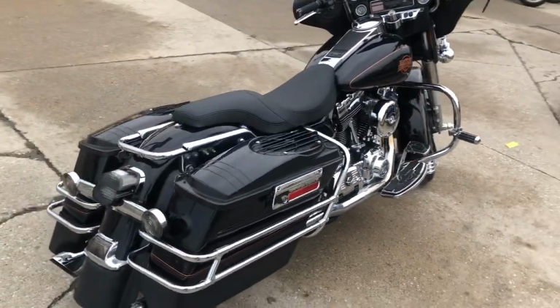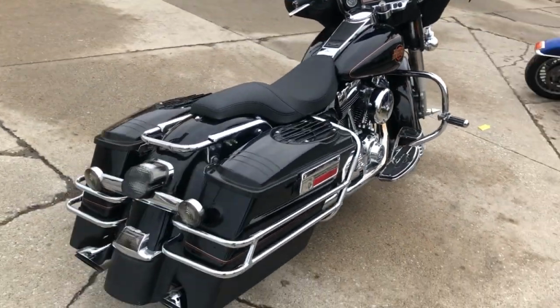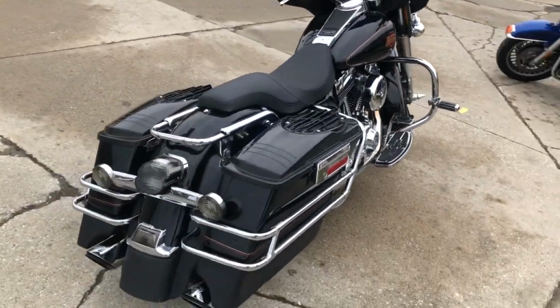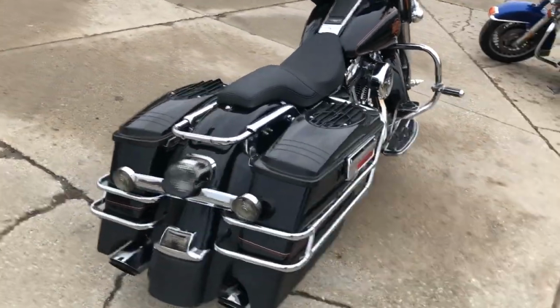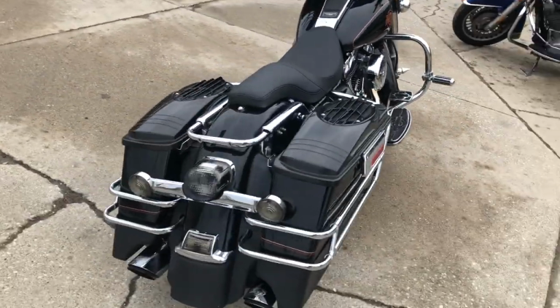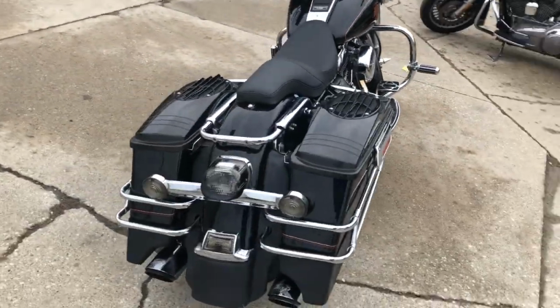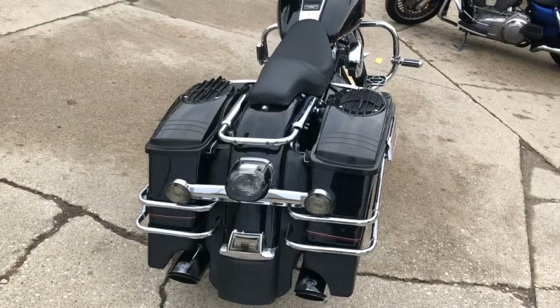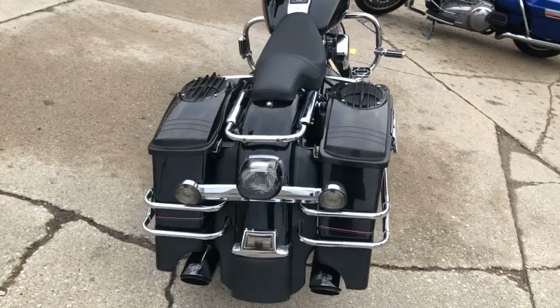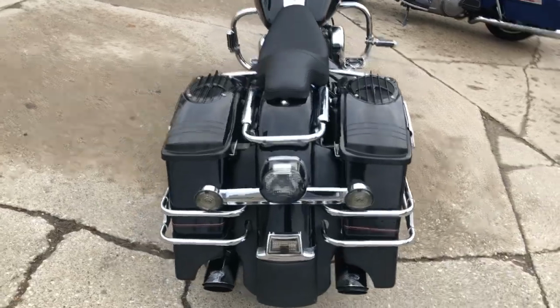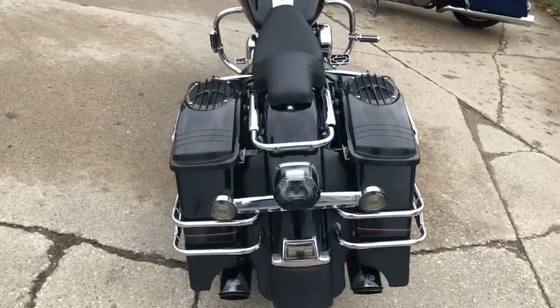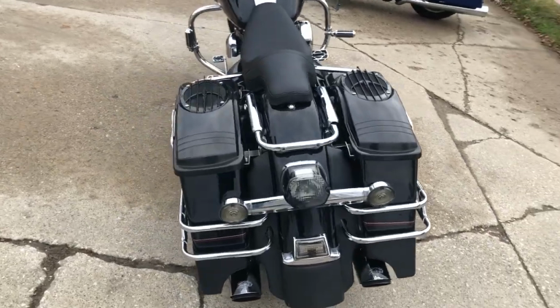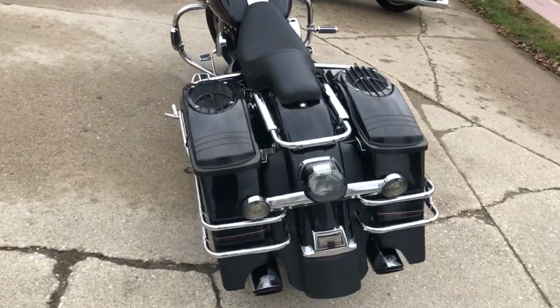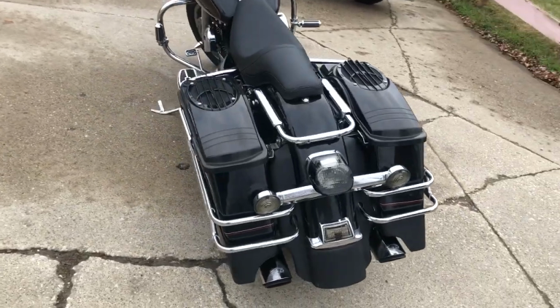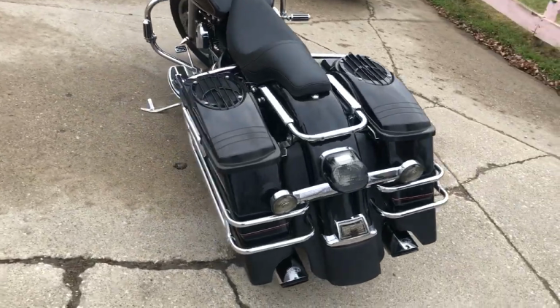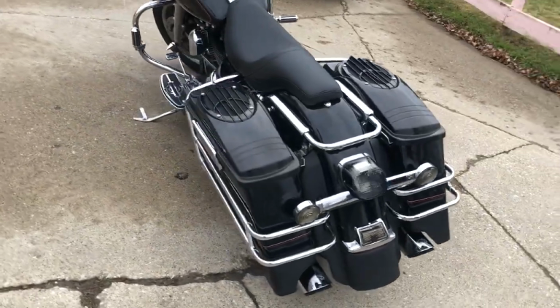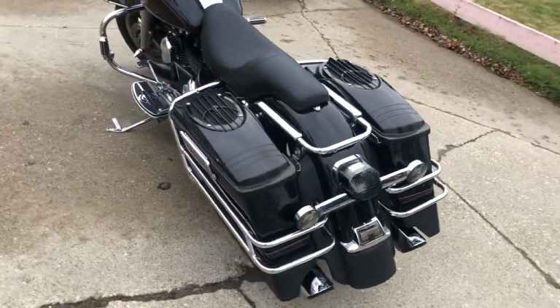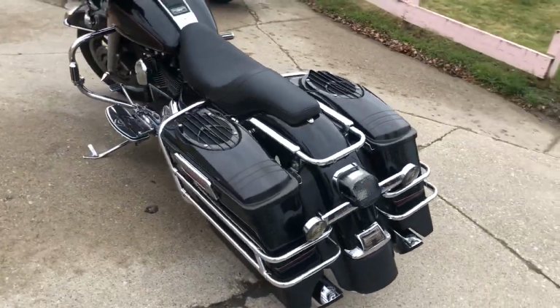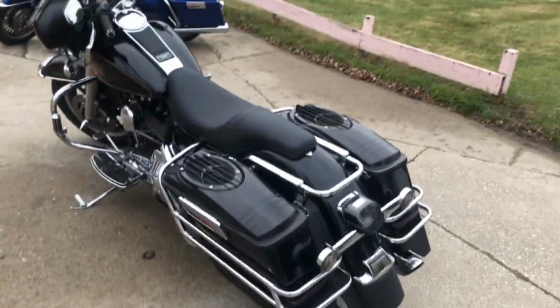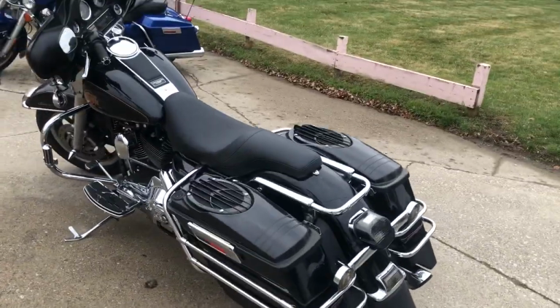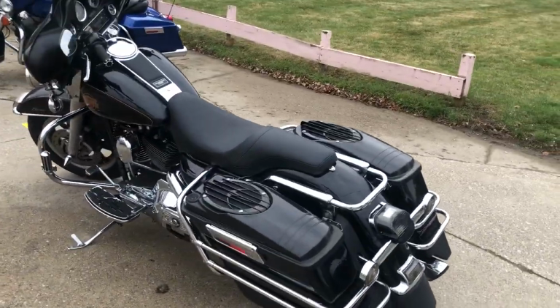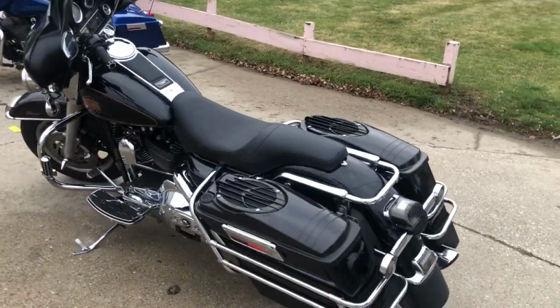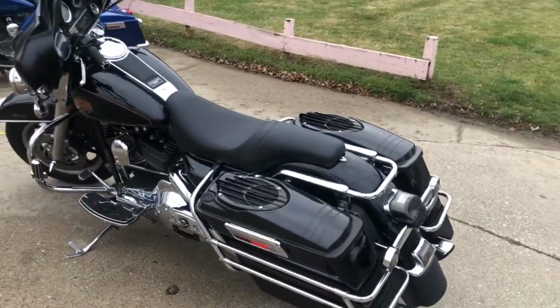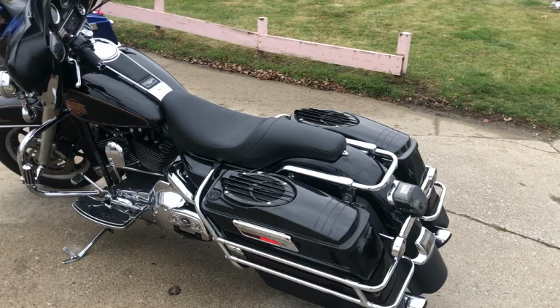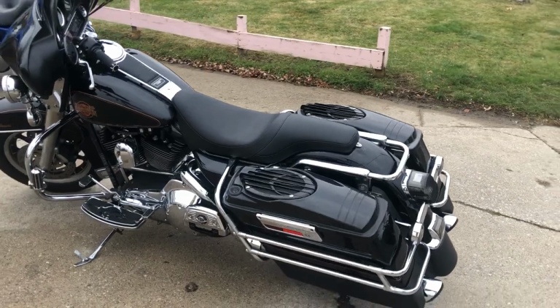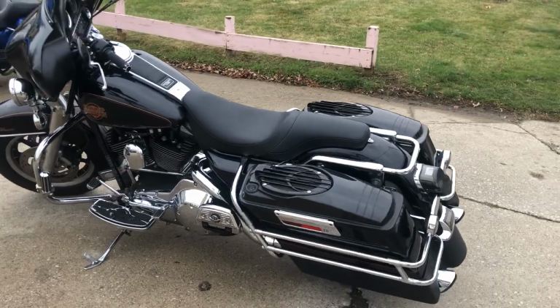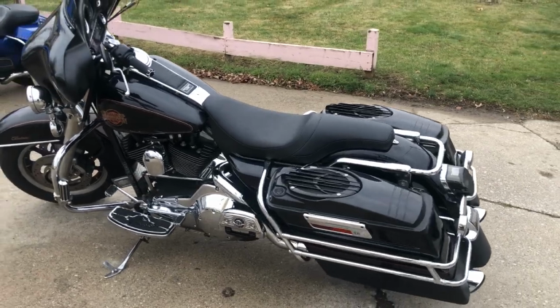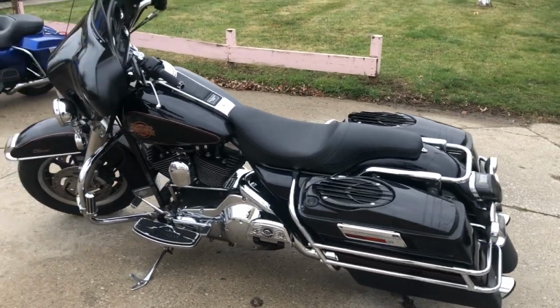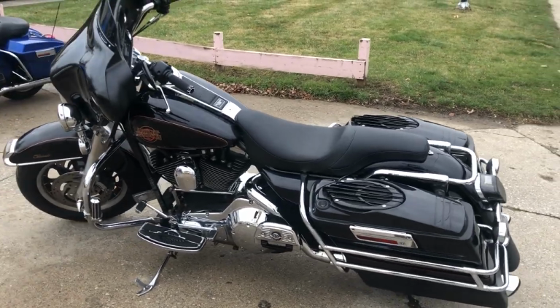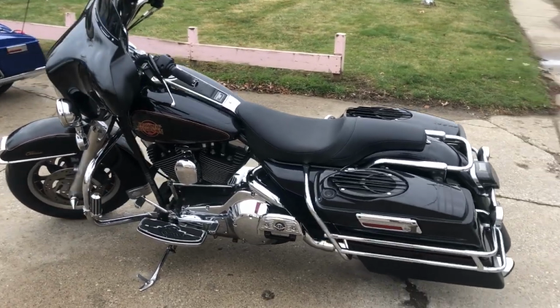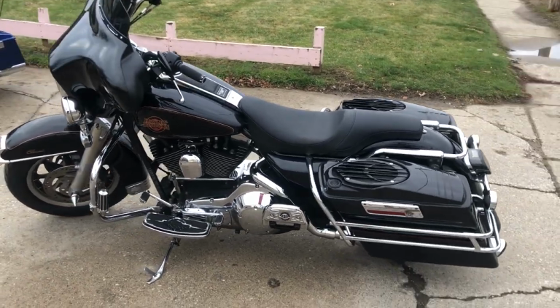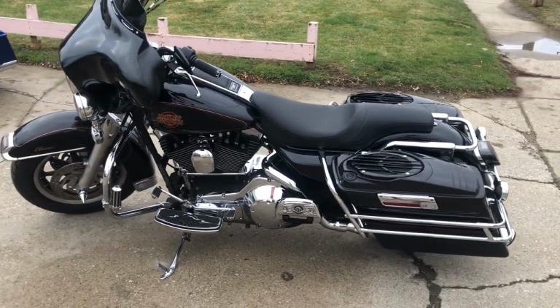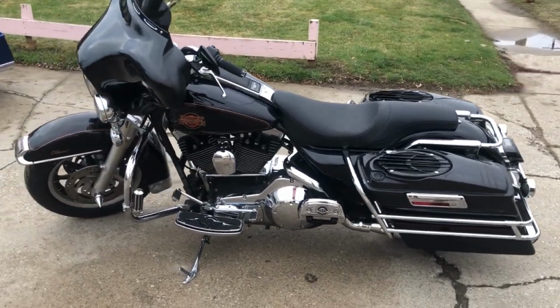Nice clean bike with tons of extras: there's speakers in the saddlebags, upgraded floorboards, upgraded lower controls, highway pegs, tons of chrome, and the dual Vance & Heinz exhaust.